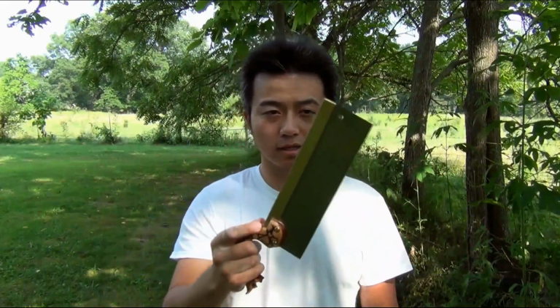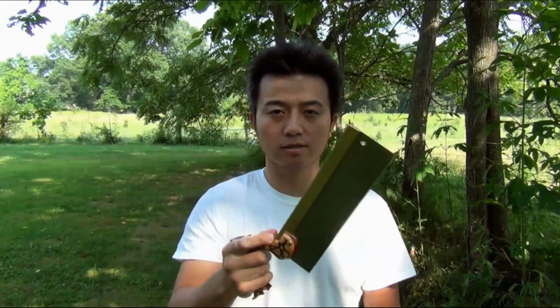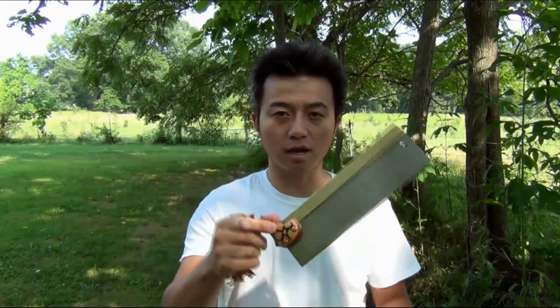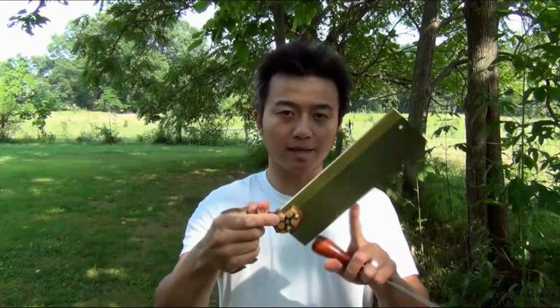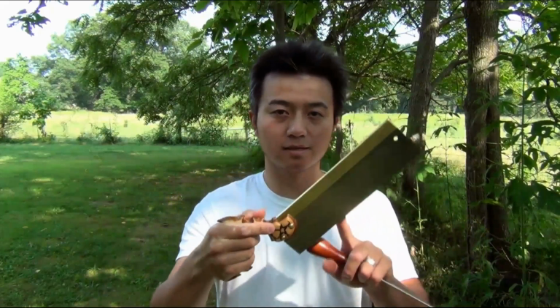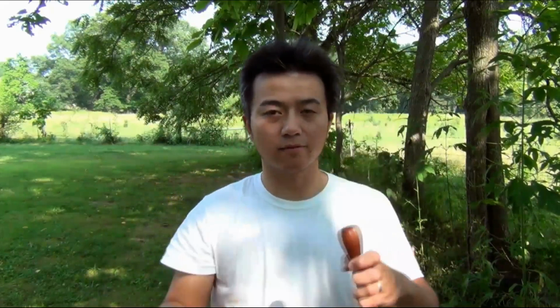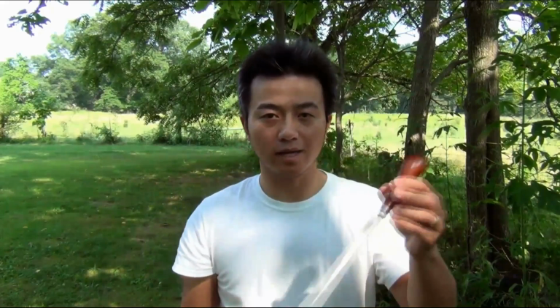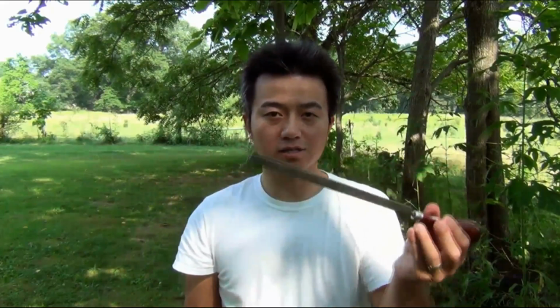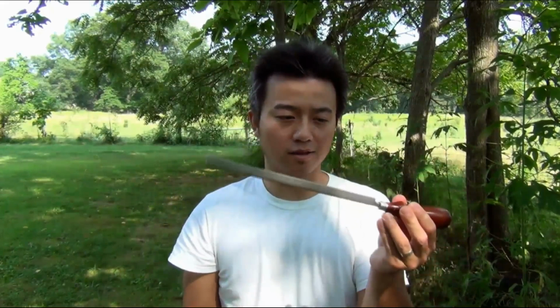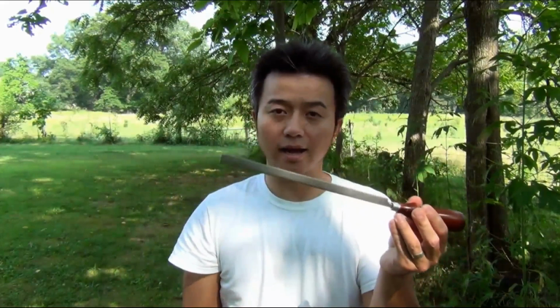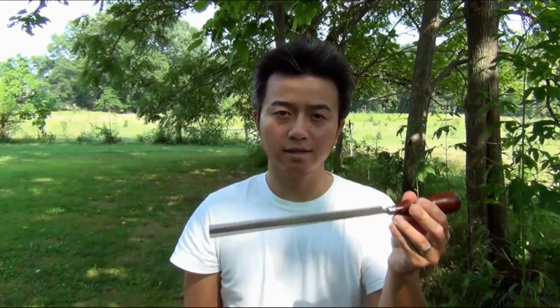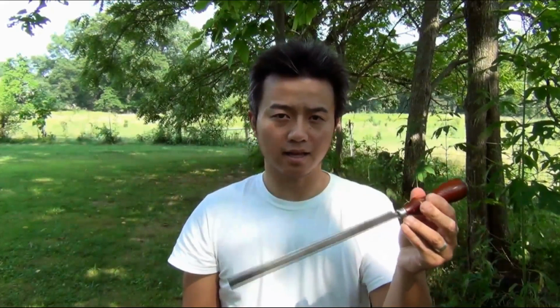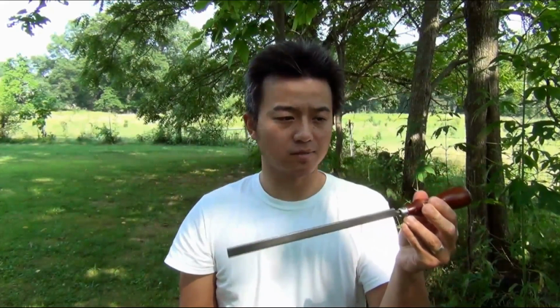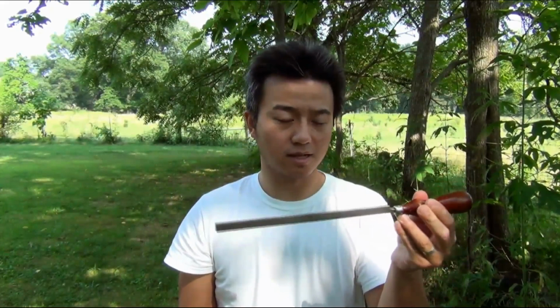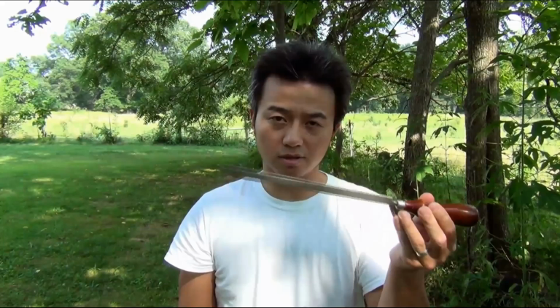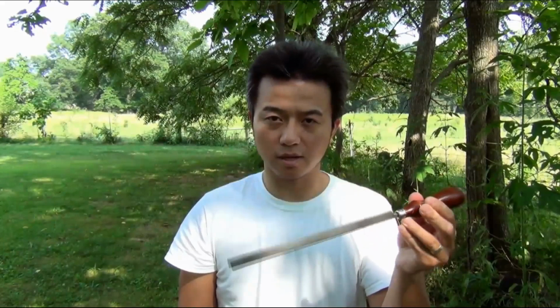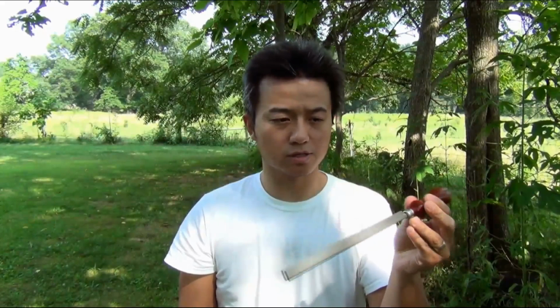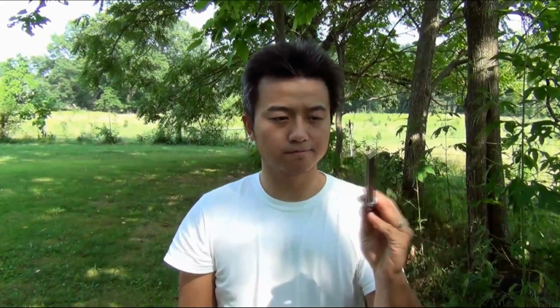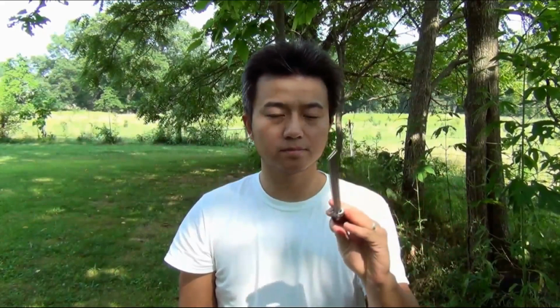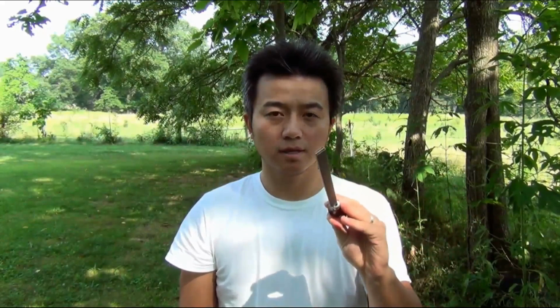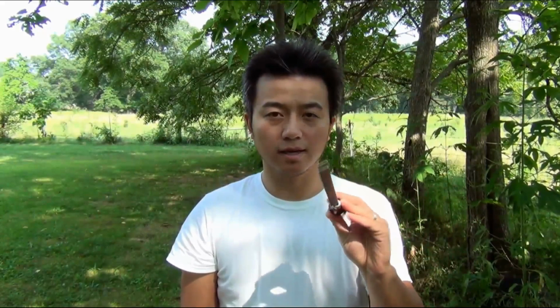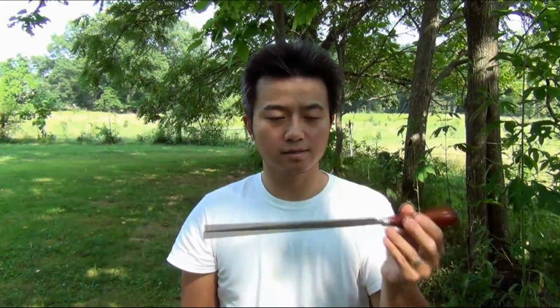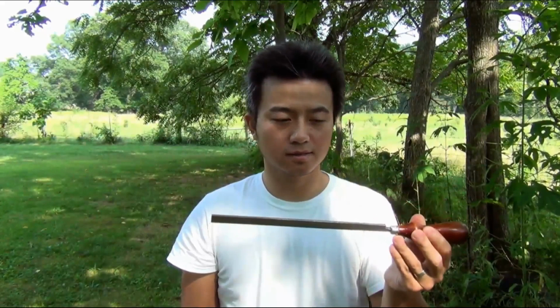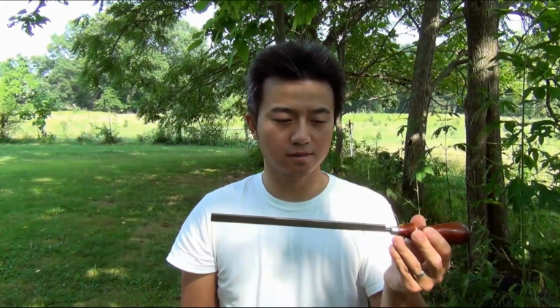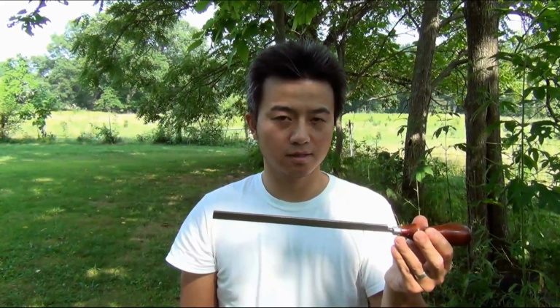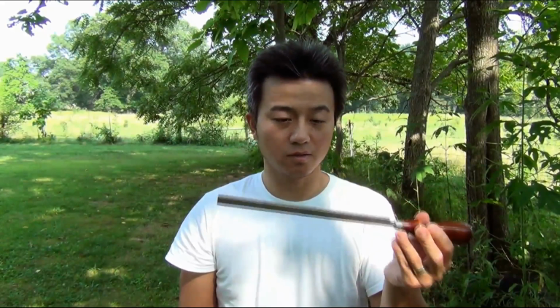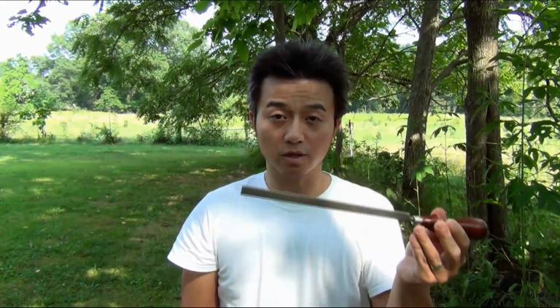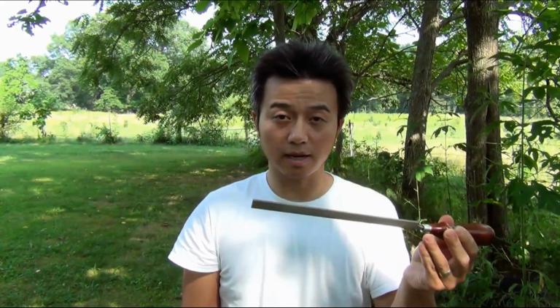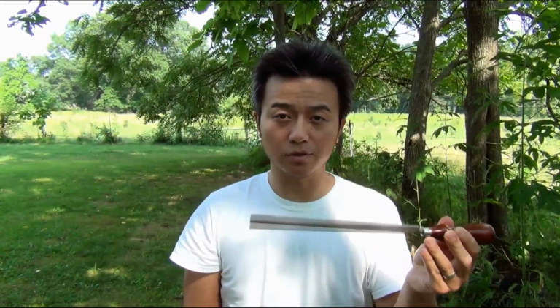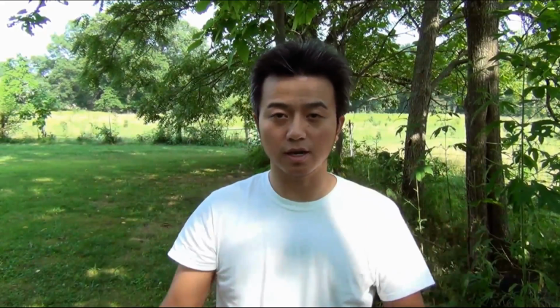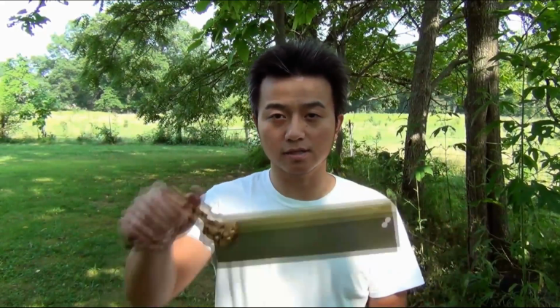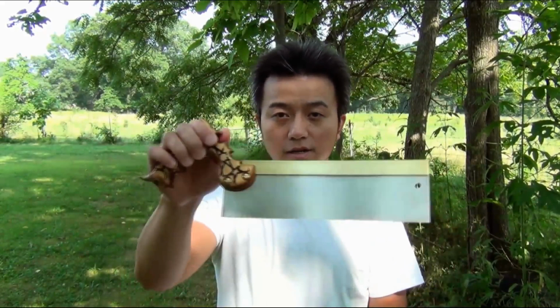The saw blade came from a gint saw that I had. I think I paid something like $10 for this a couple years ago. And well, this is the only part that I'm using on this saw here.